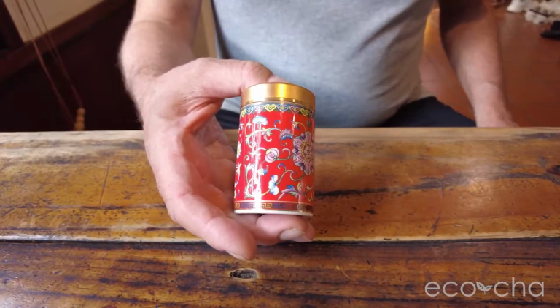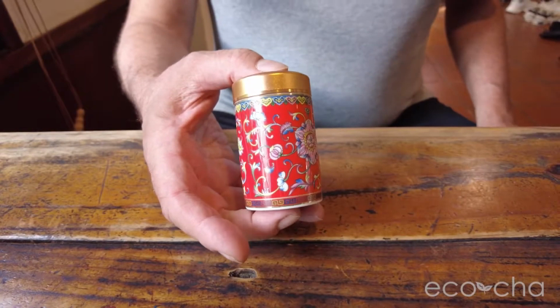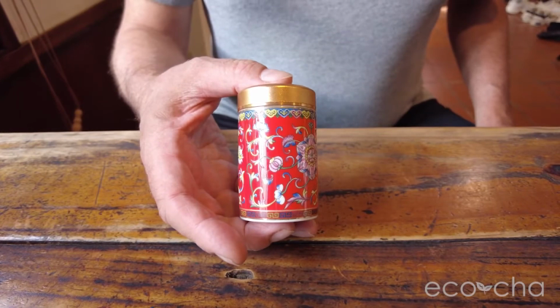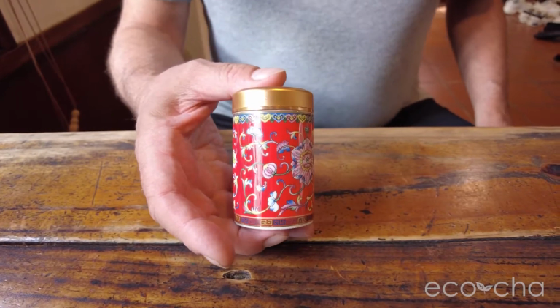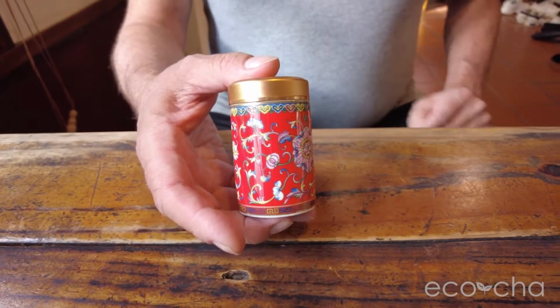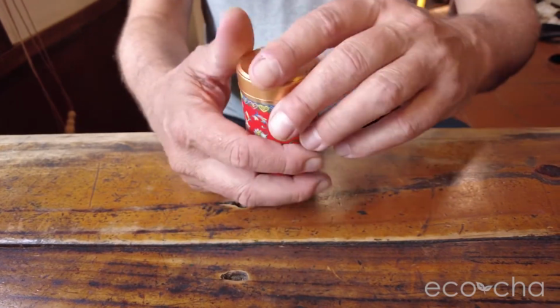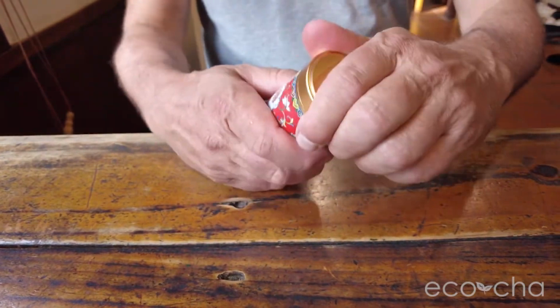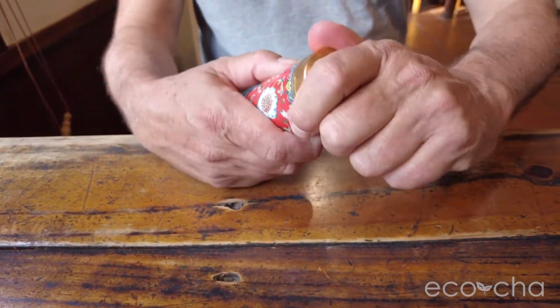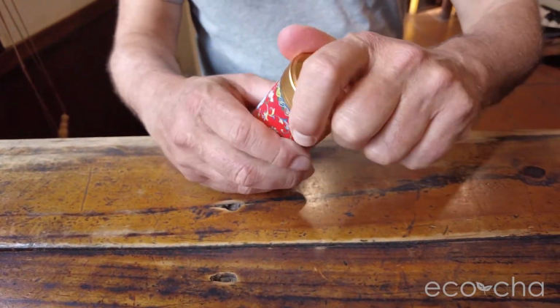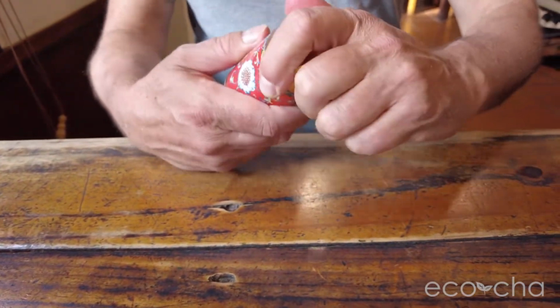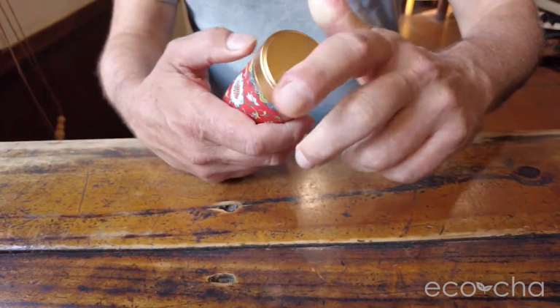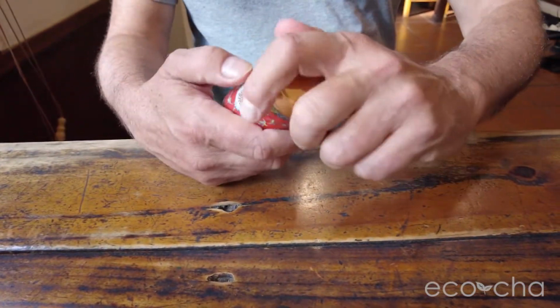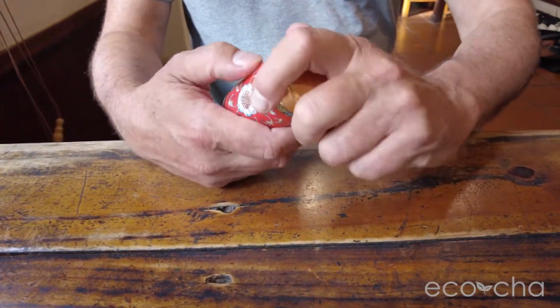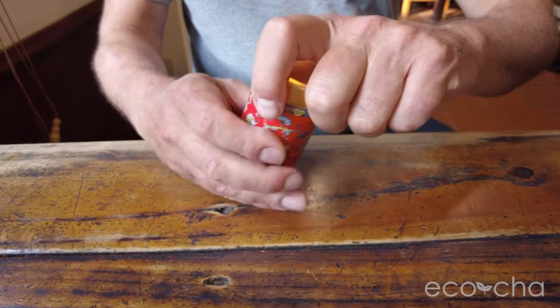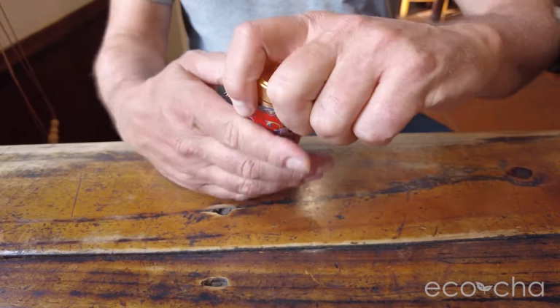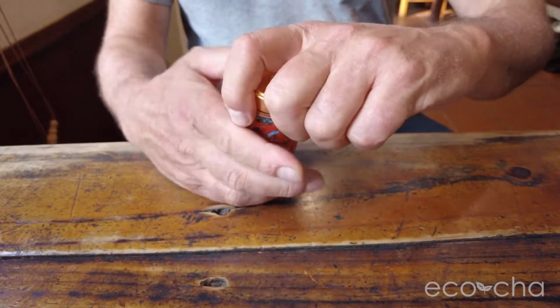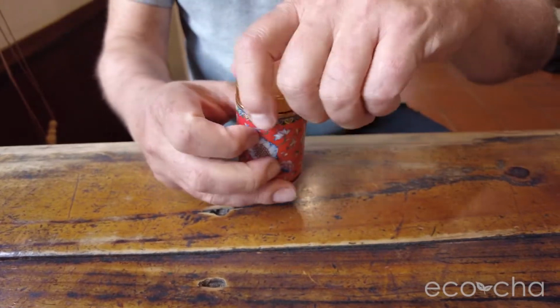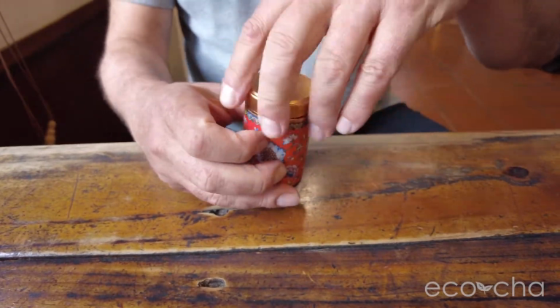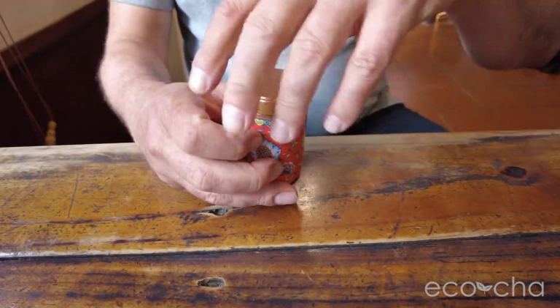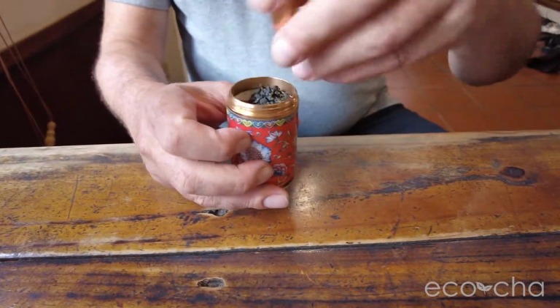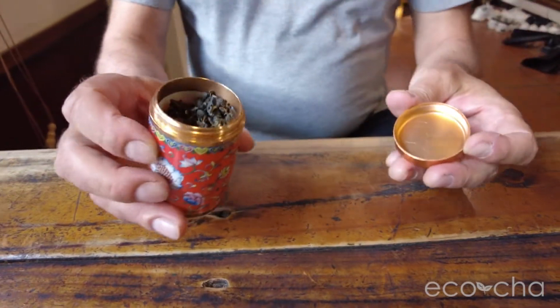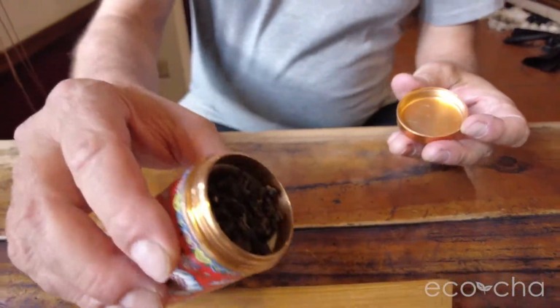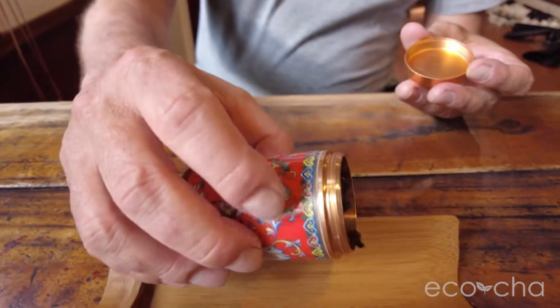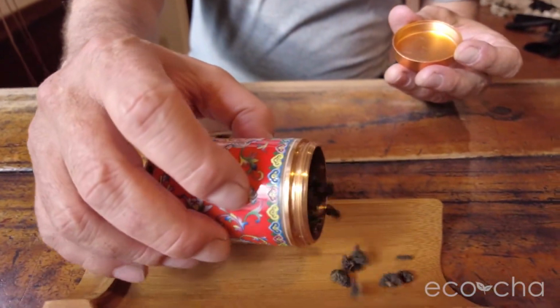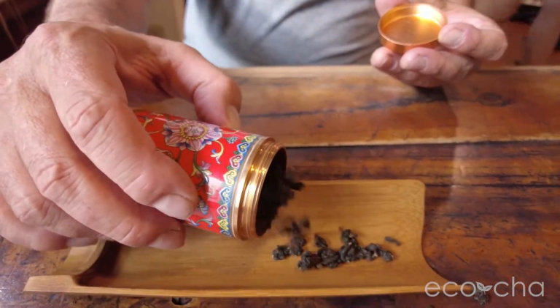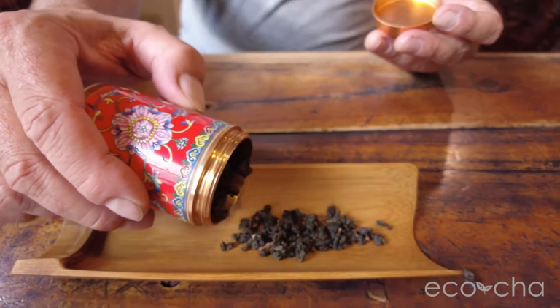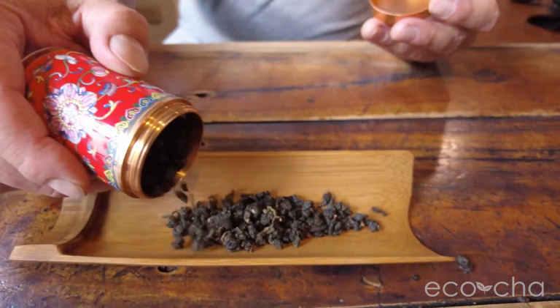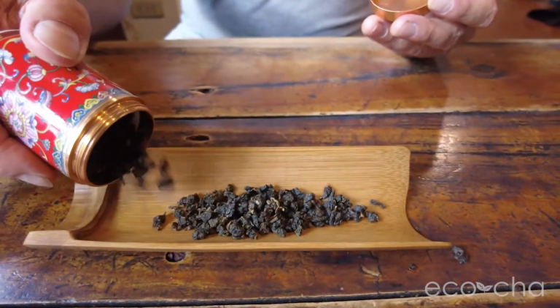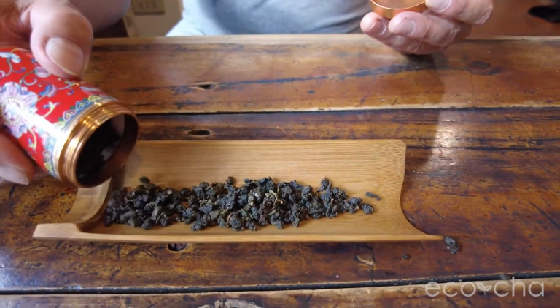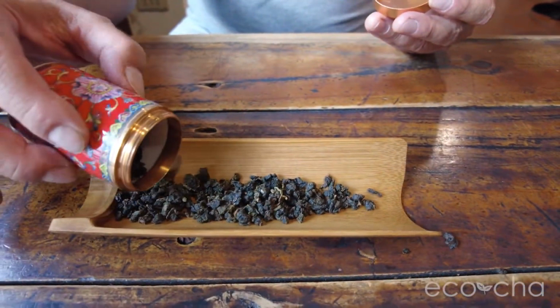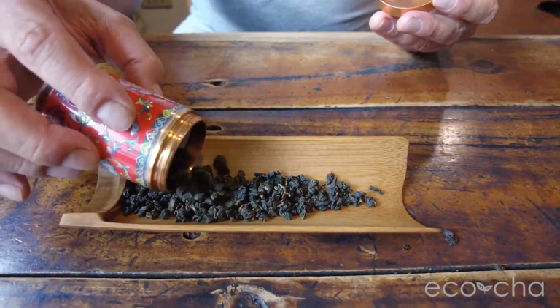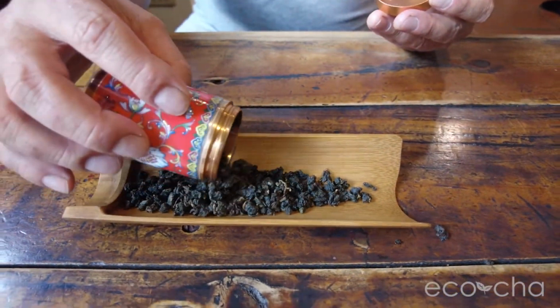Along with these teas we have a travel tea caddy — a very handy and durable ceramic tea caddy with a screw top. It keeps your tea safe from crushing and is easy to use.